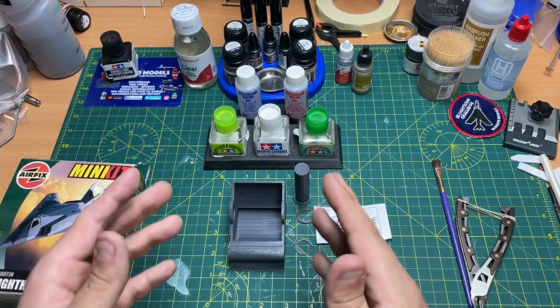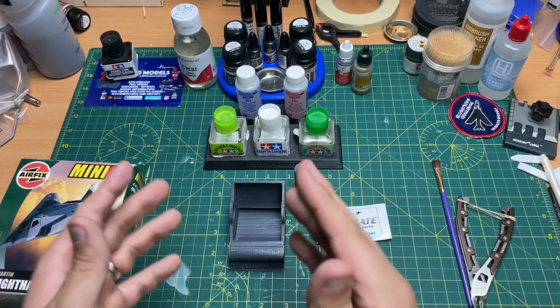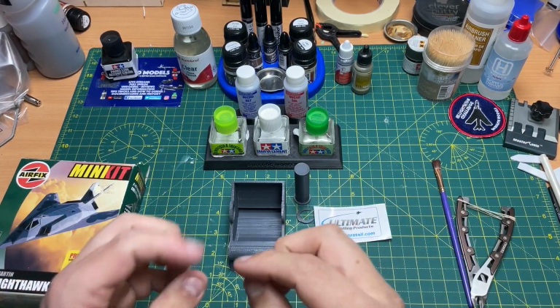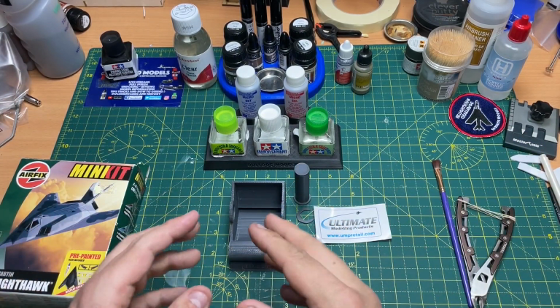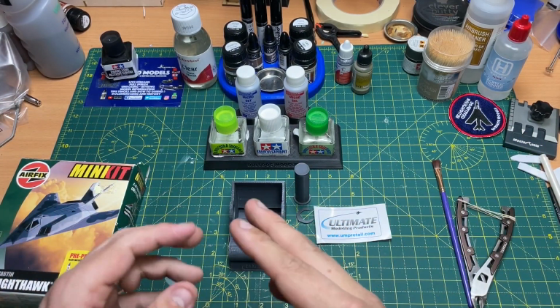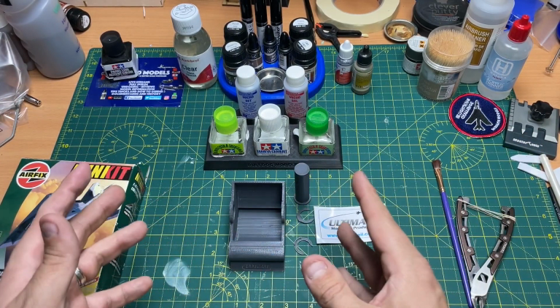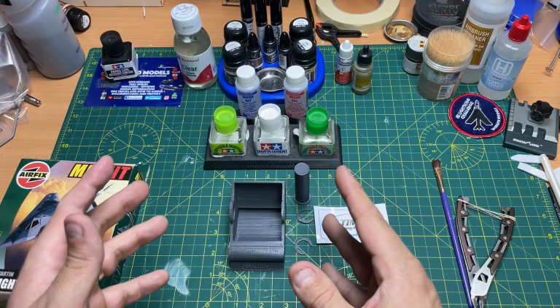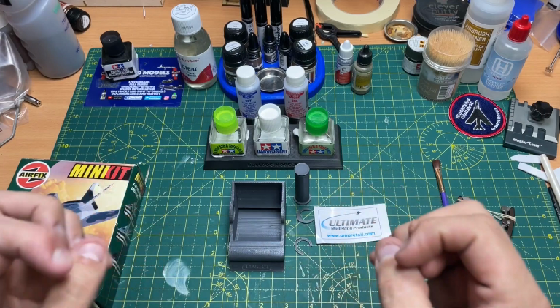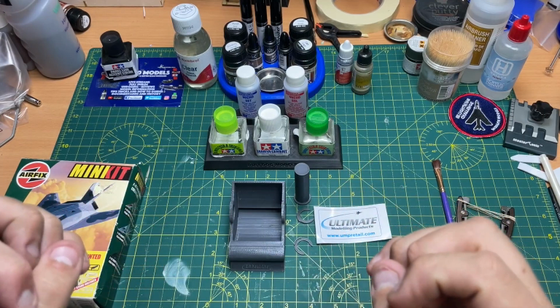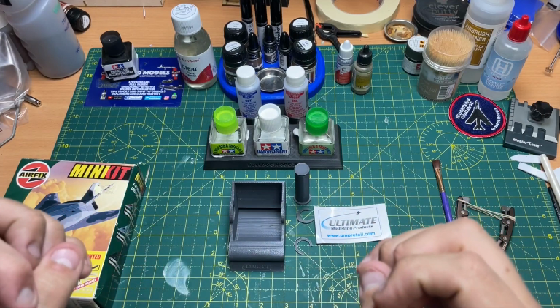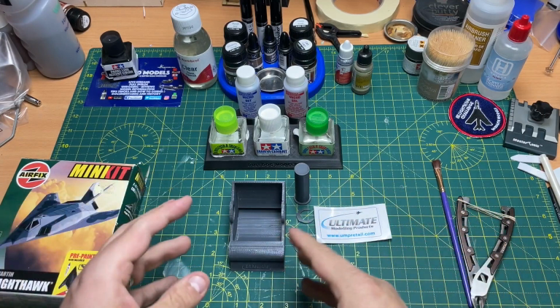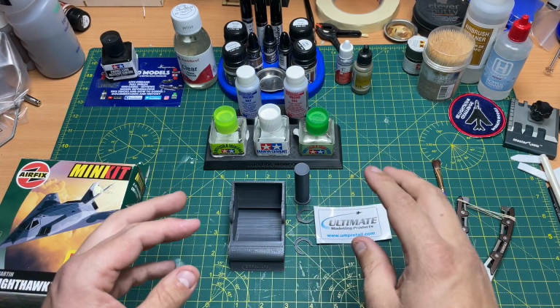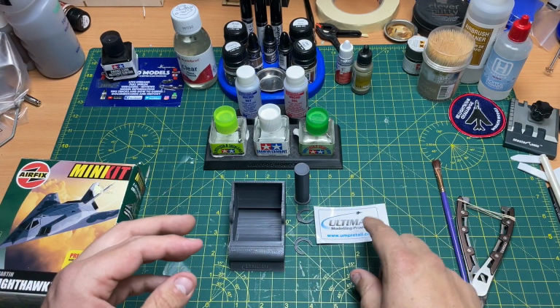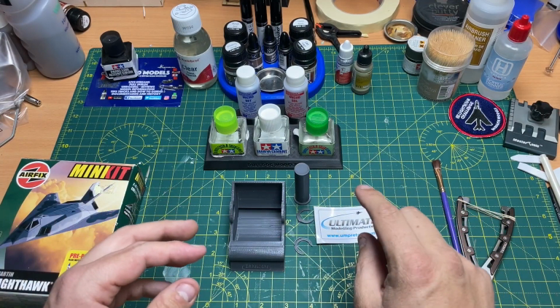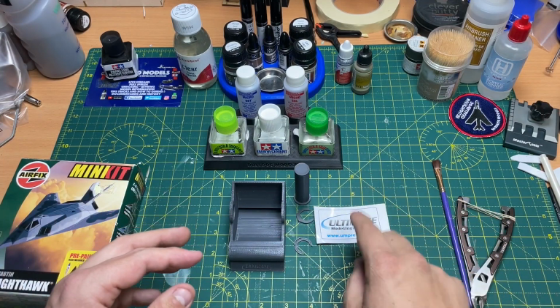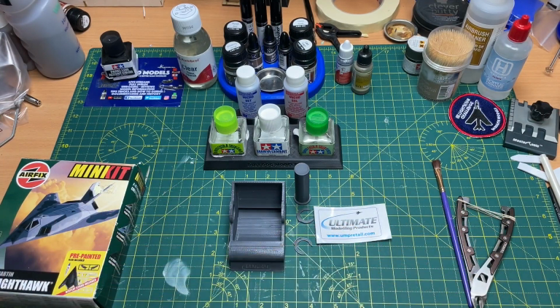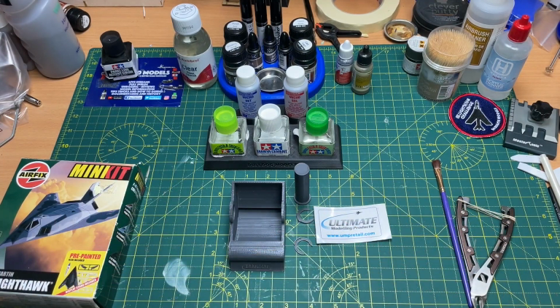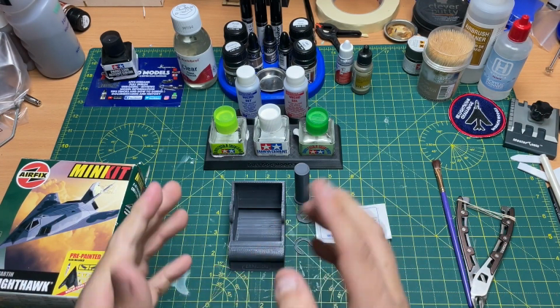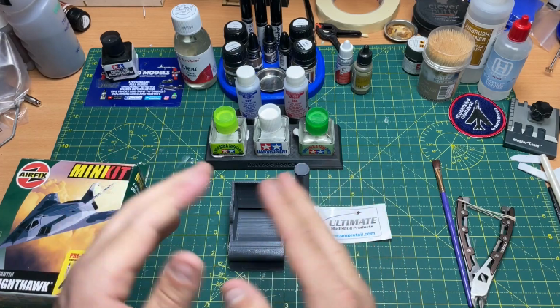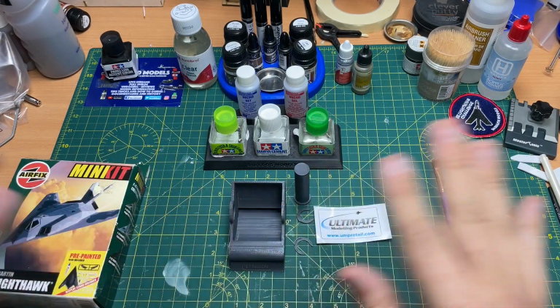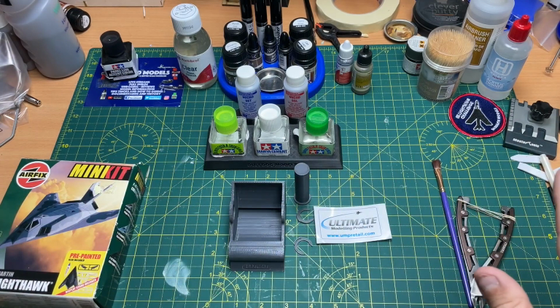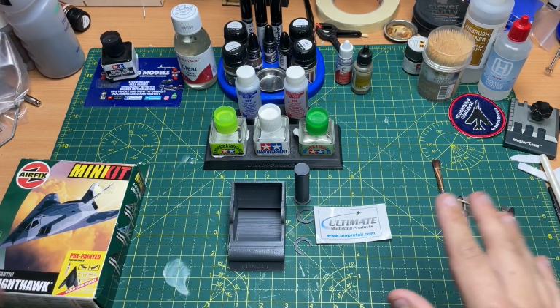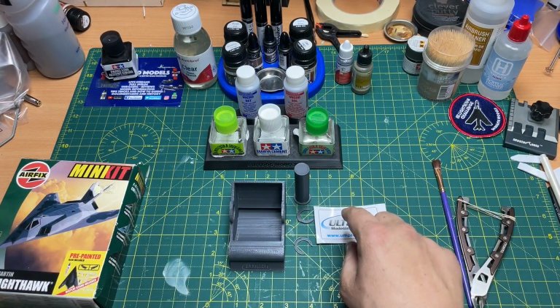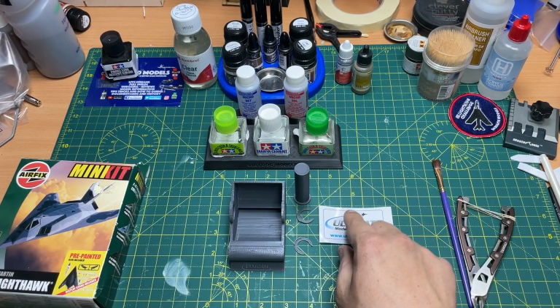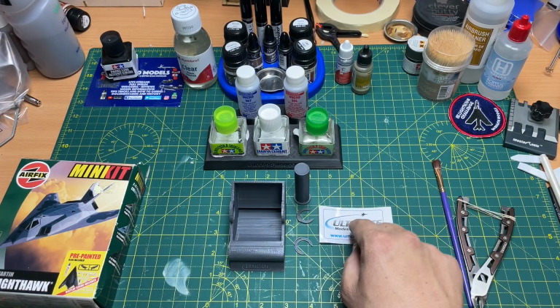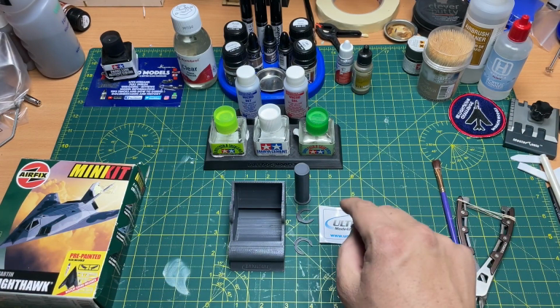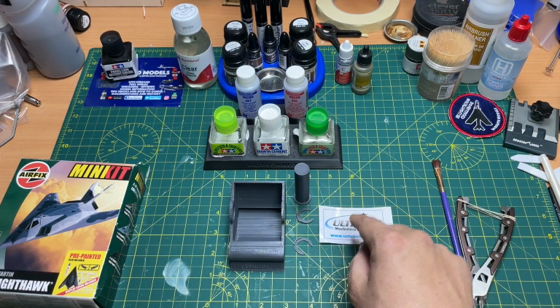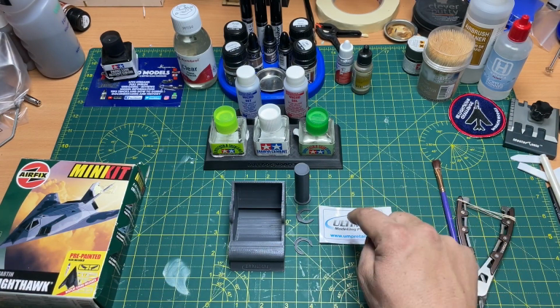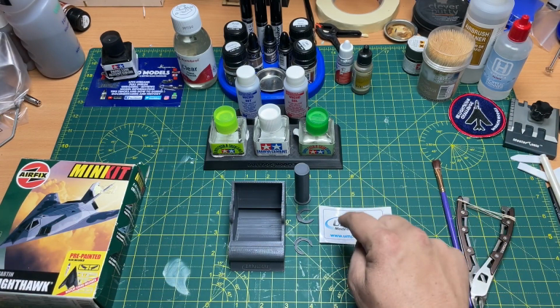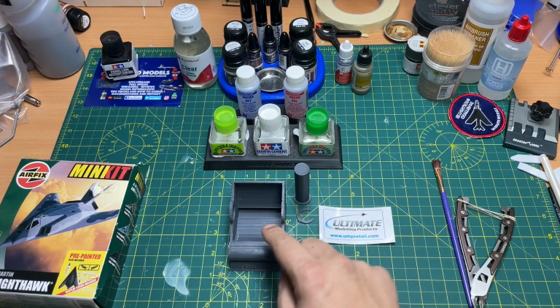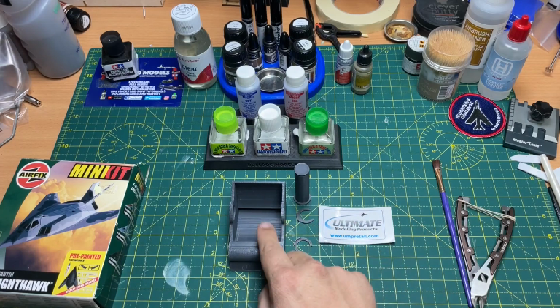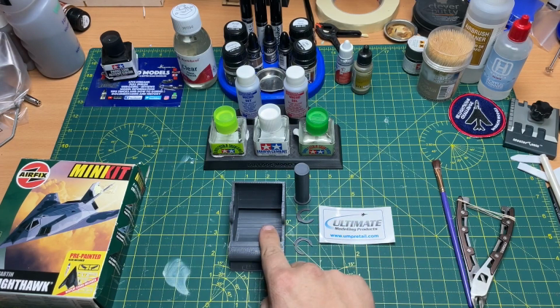I found this on eBay and I kind of regret buying off eBay because I know how expensive it is for the seller. I should have bought it from the Ultimate Modeling Products website — there are plenty of websites you can buy it from, and I'll leave a link in the description box below.